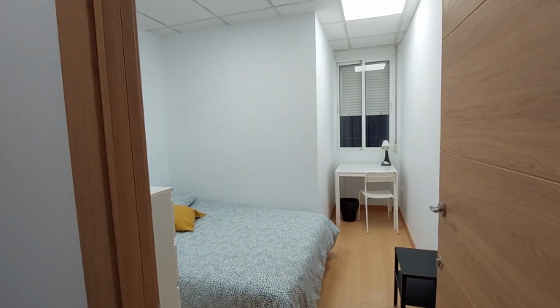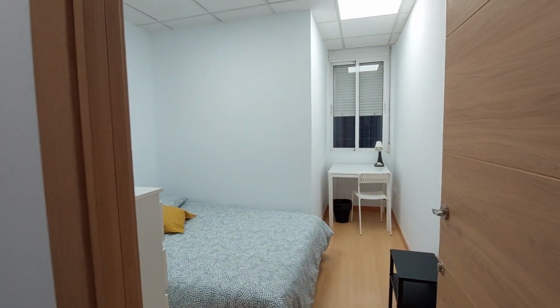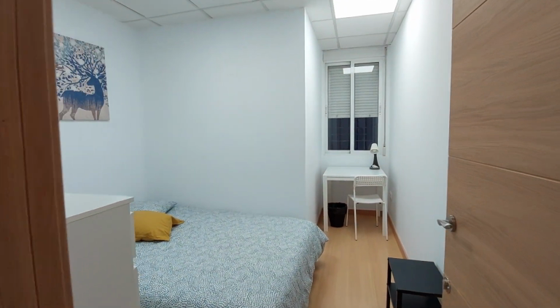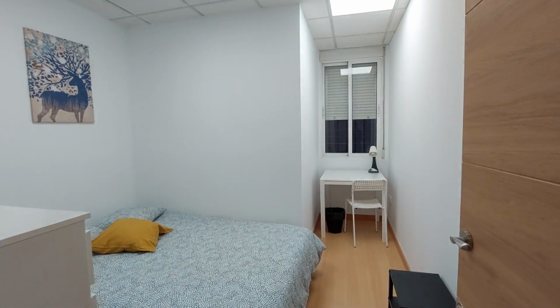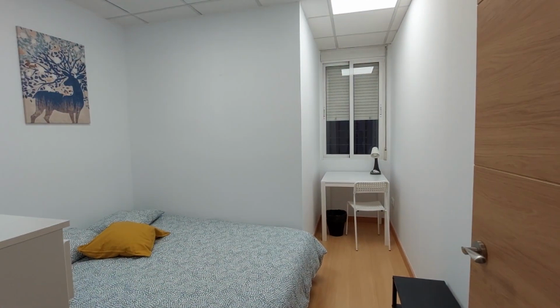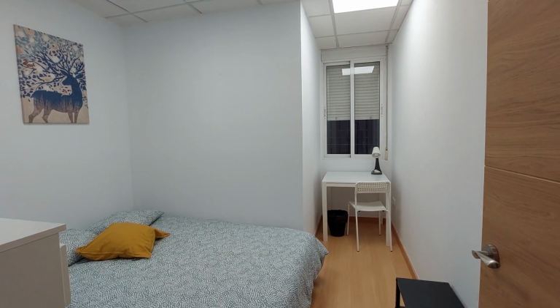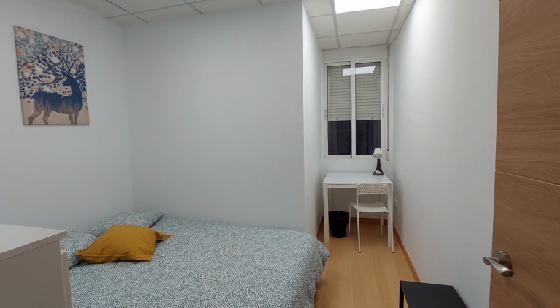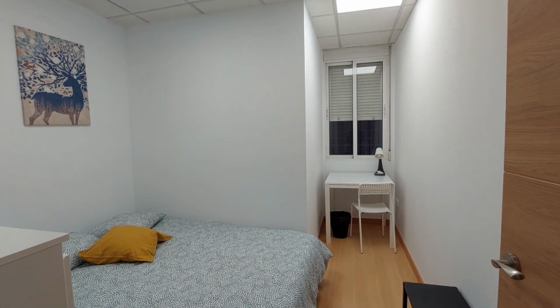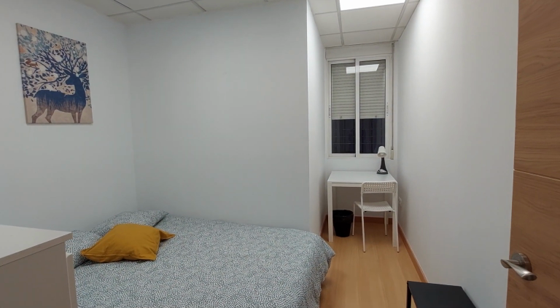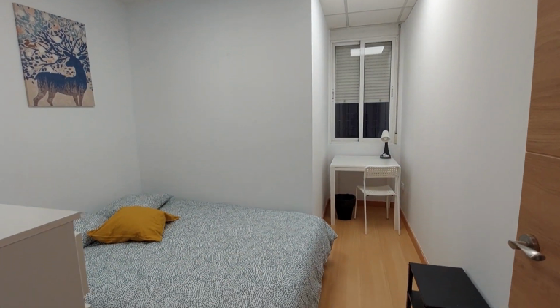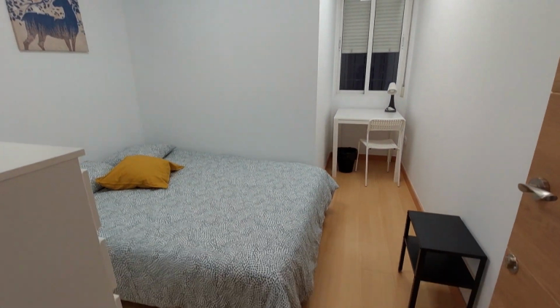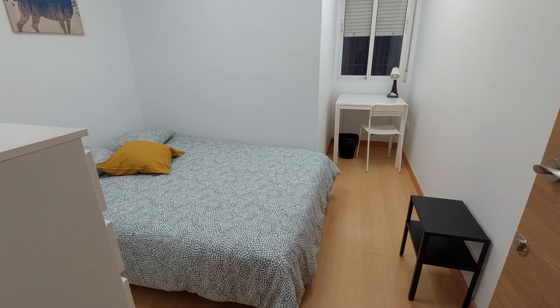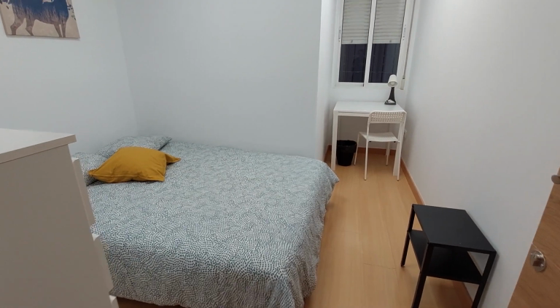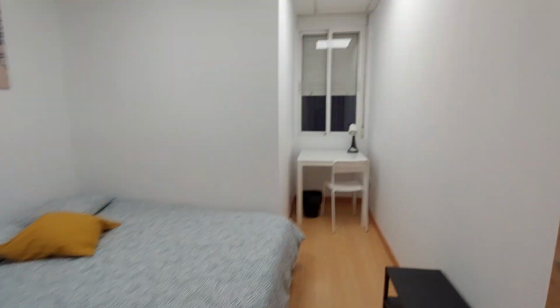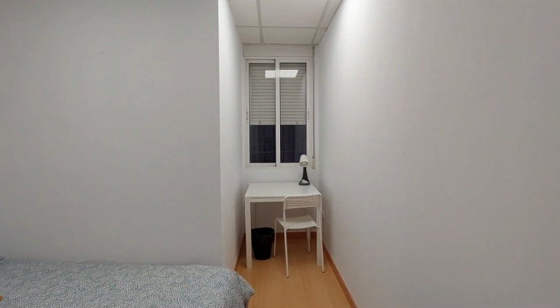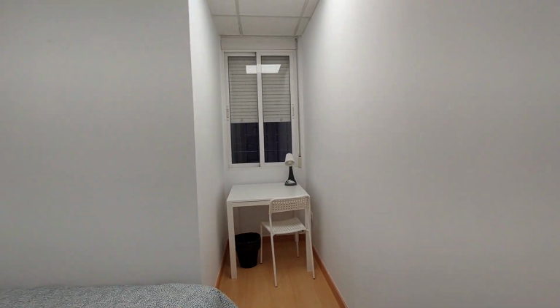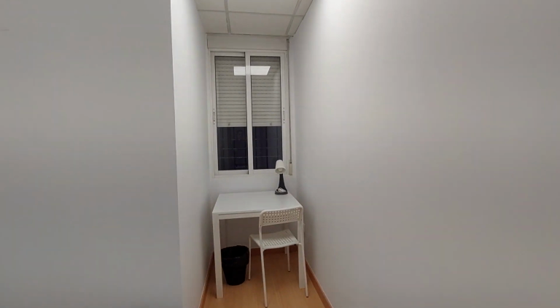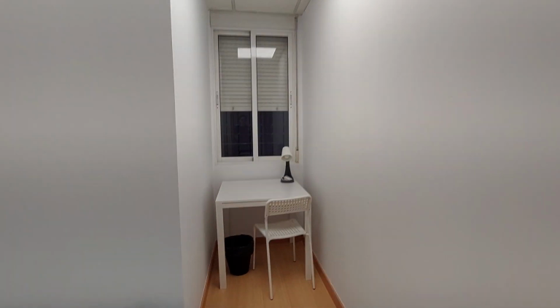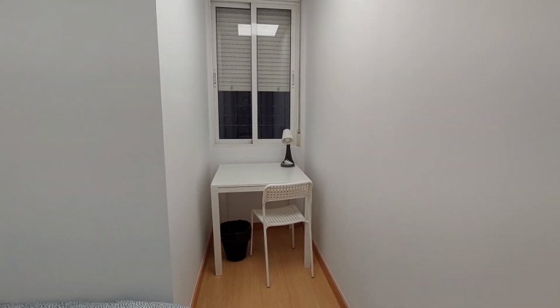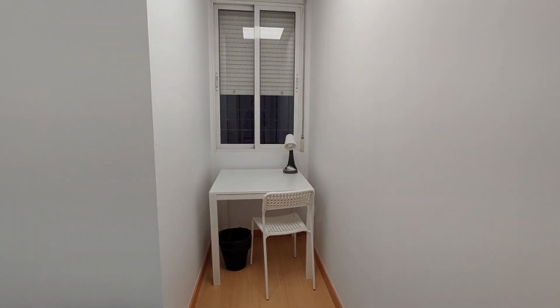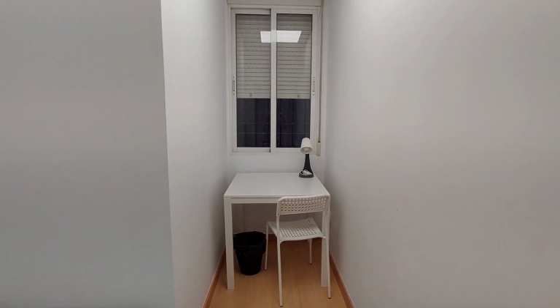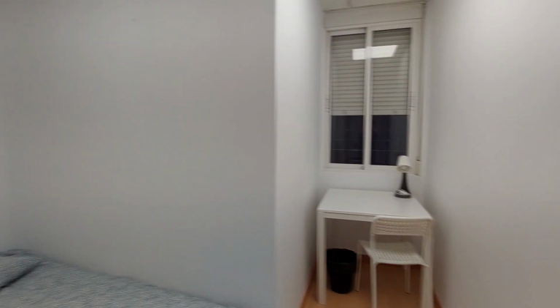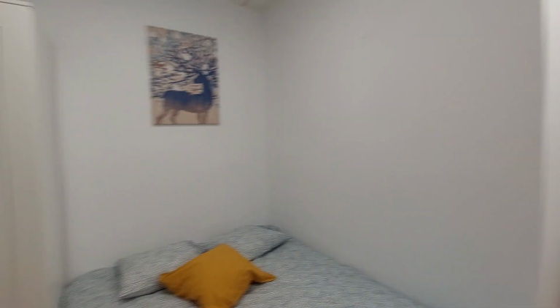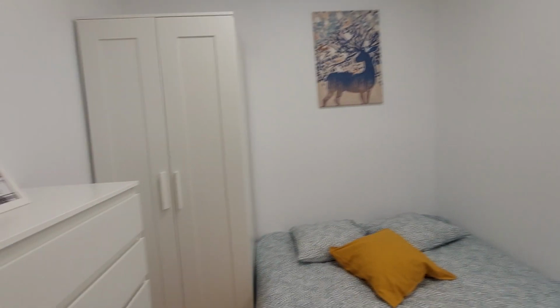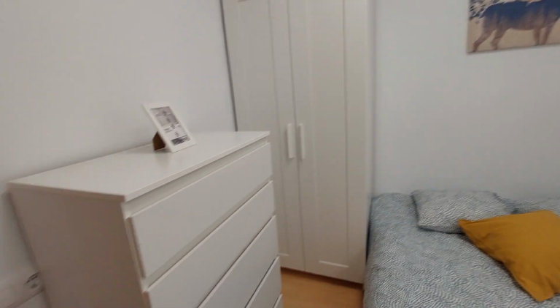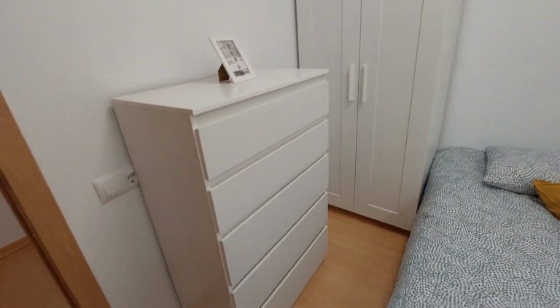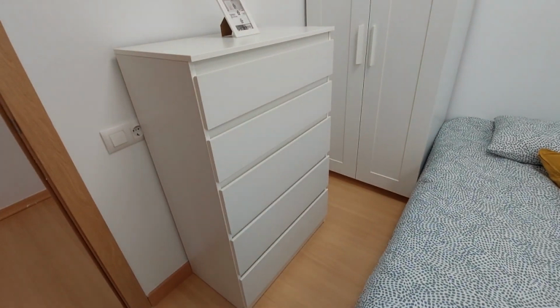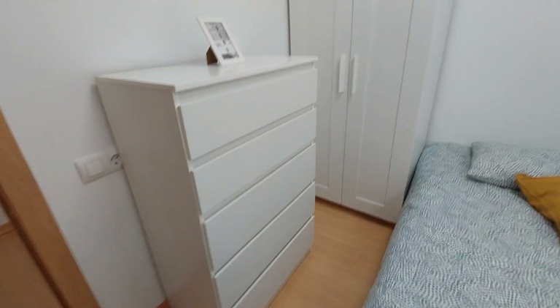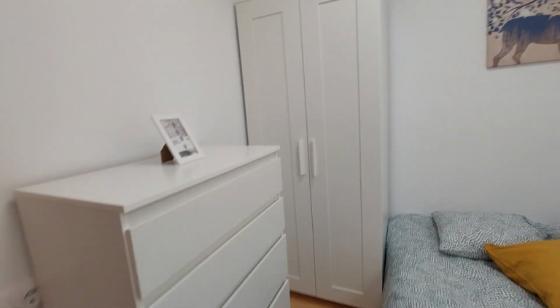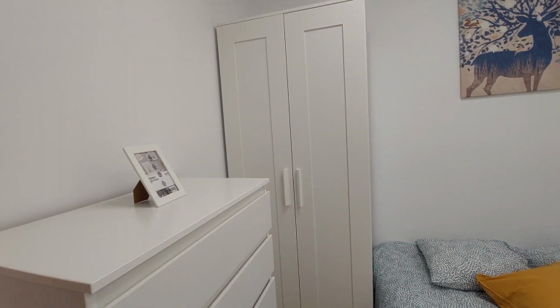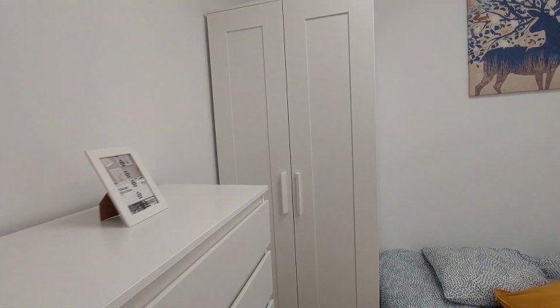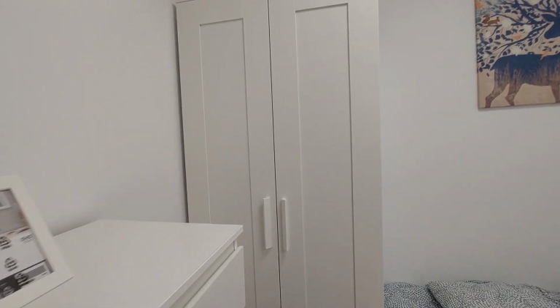This is room number seven. You have a double bed, the desk and chair over there on the corner, a chest of drawers over here, and a two-door closet.